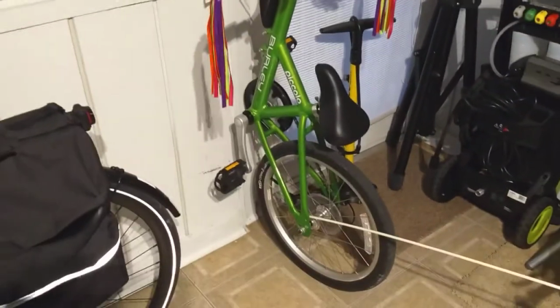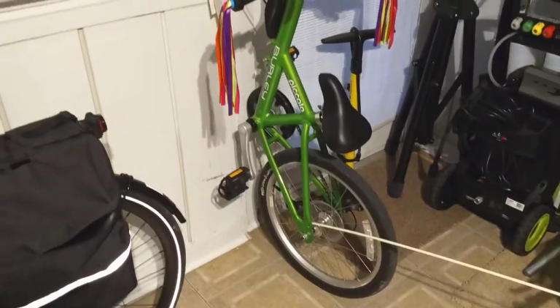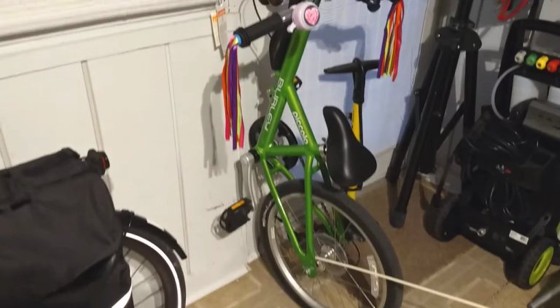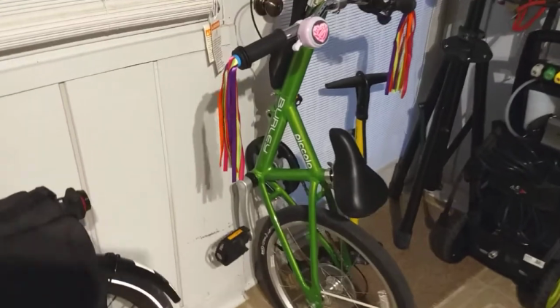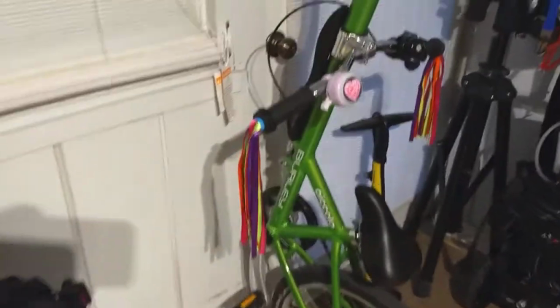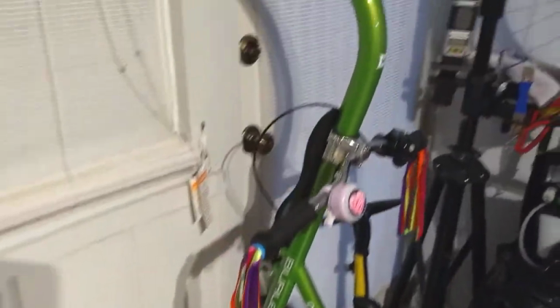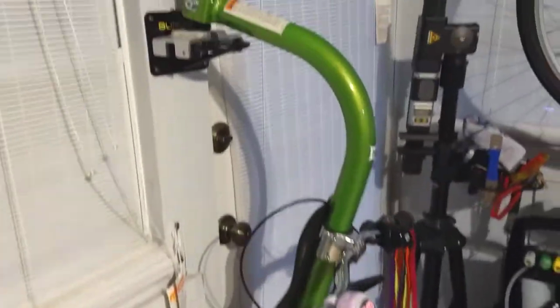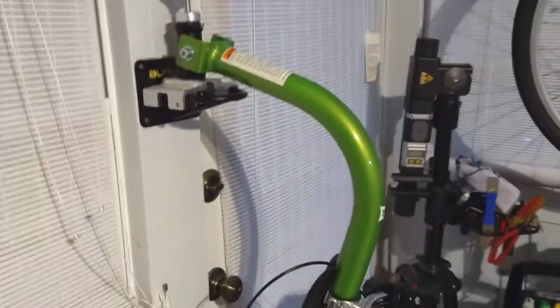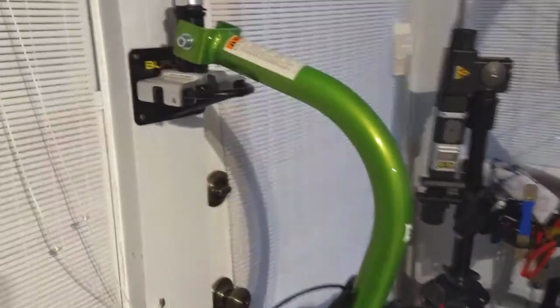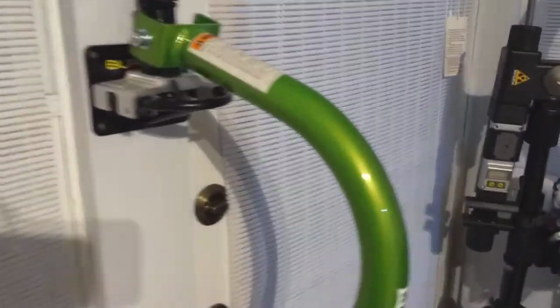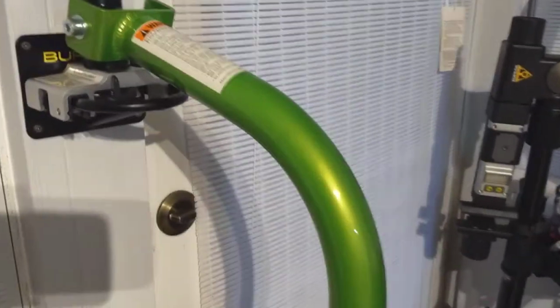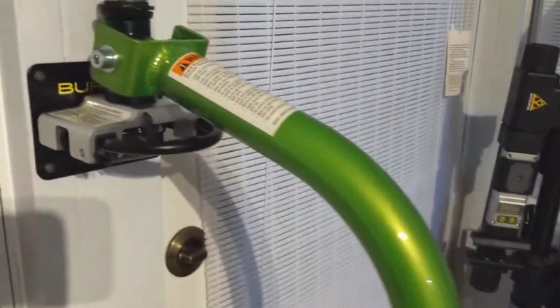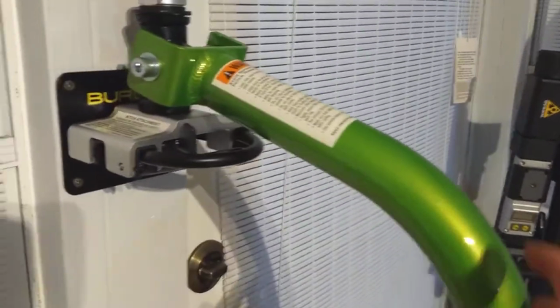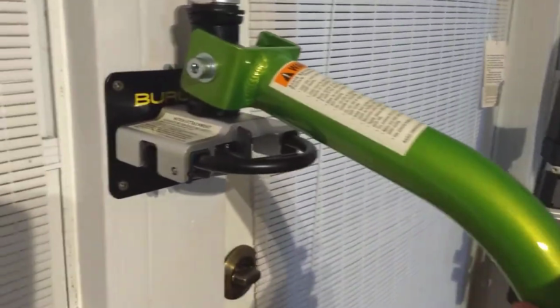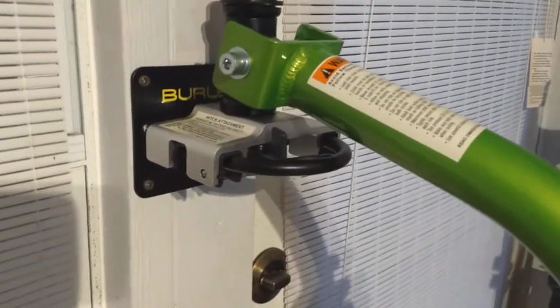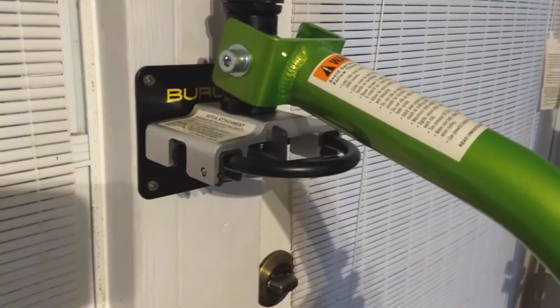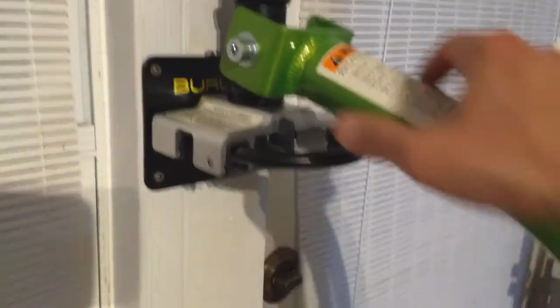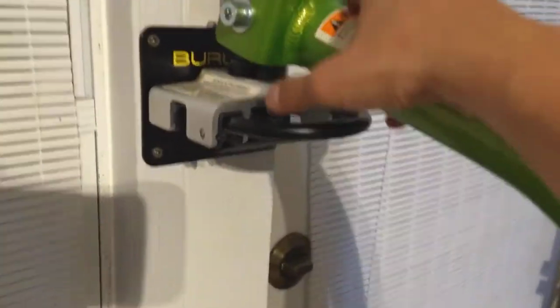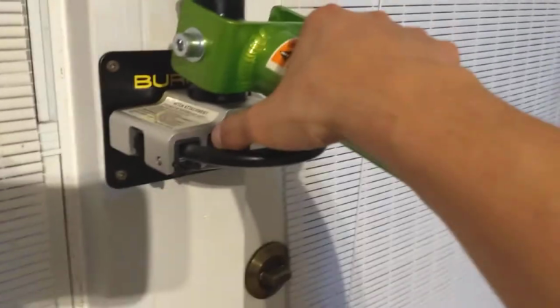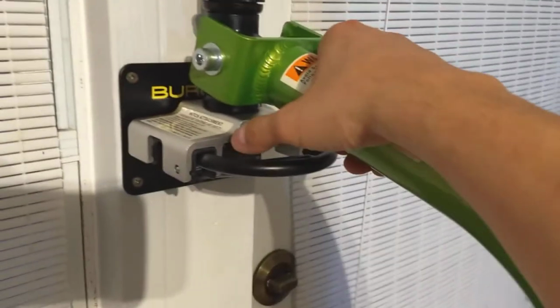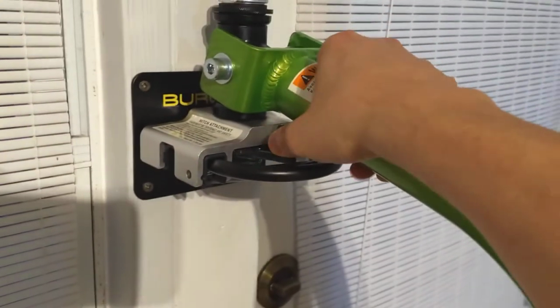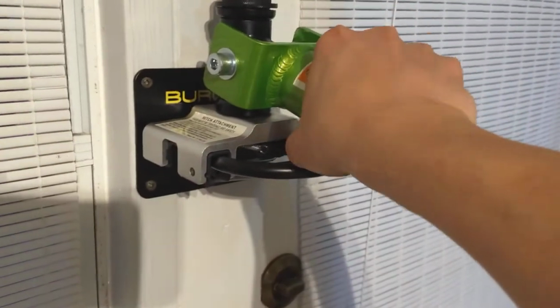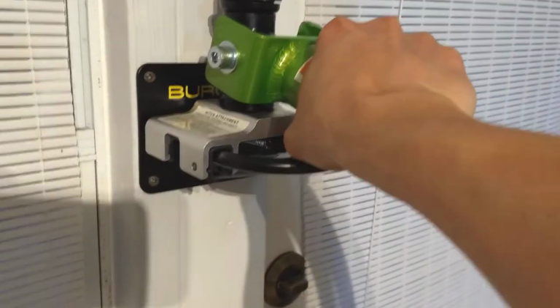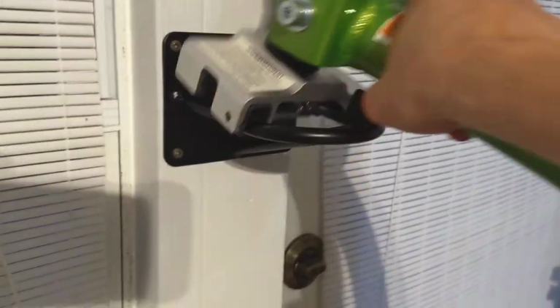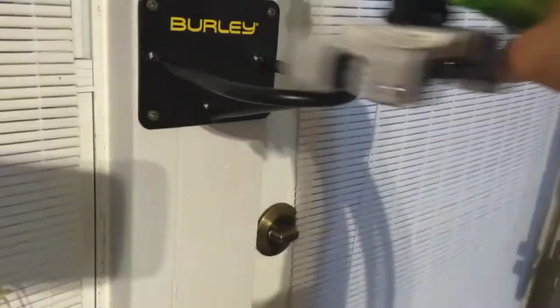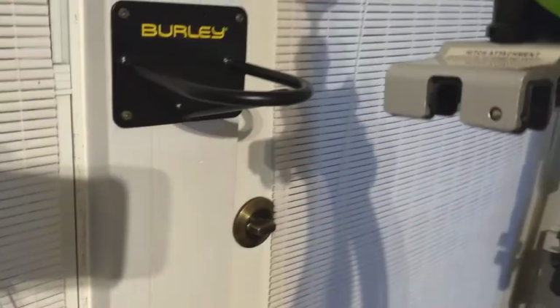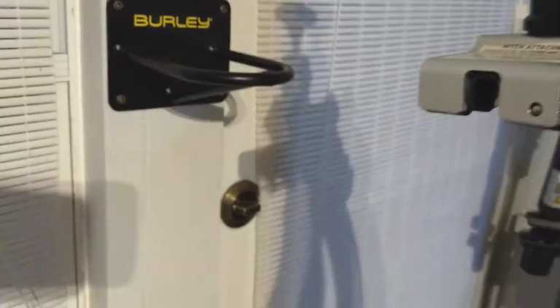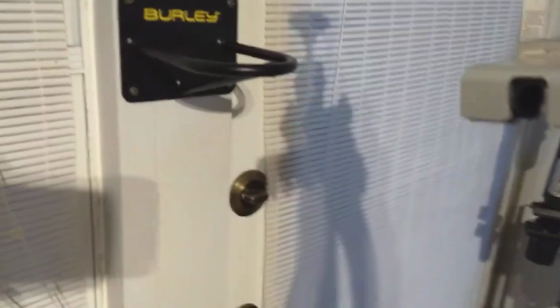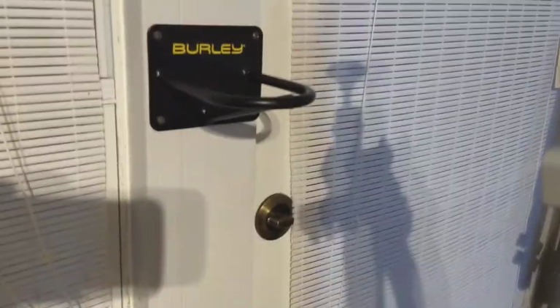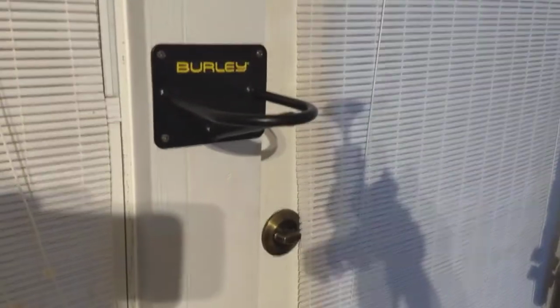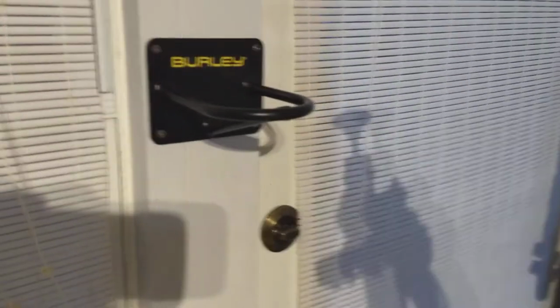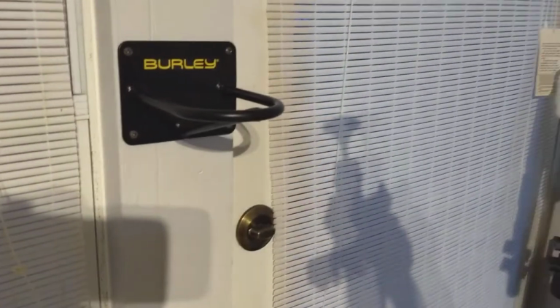I just put it over here to save extra space in our extra room. And to dismount it you just release the hitch and then you're all set to go. Thank you!